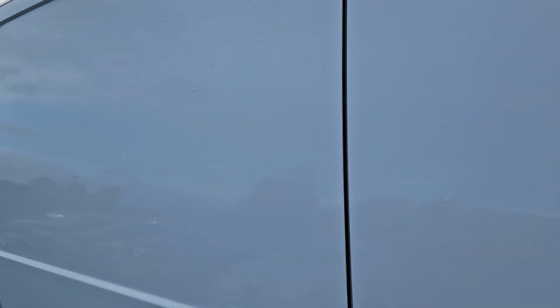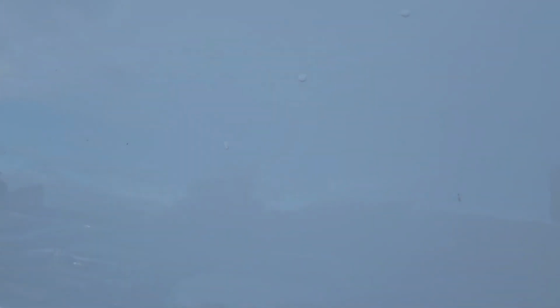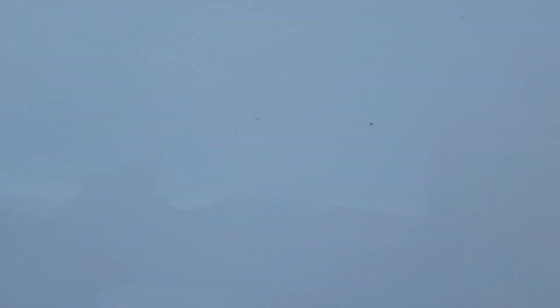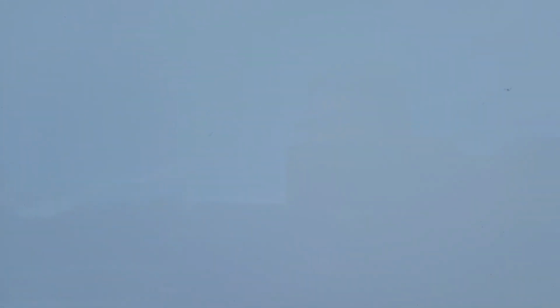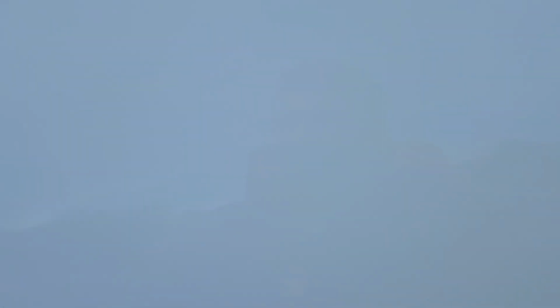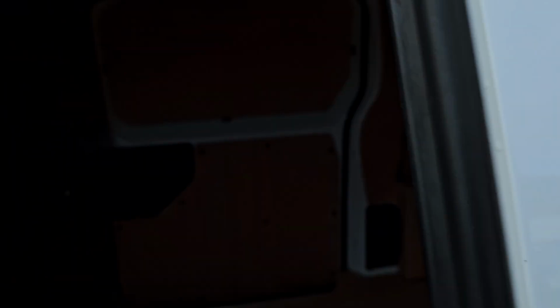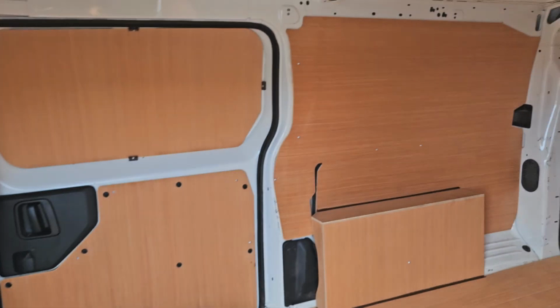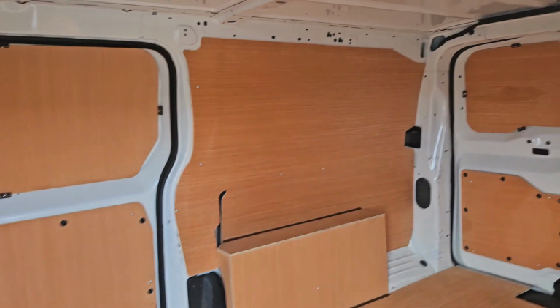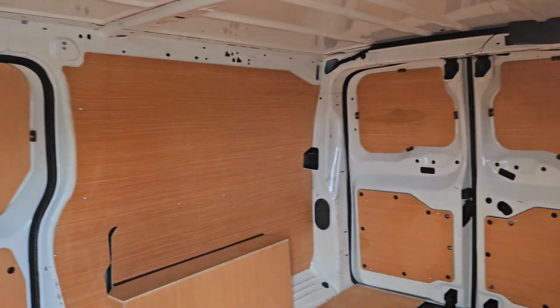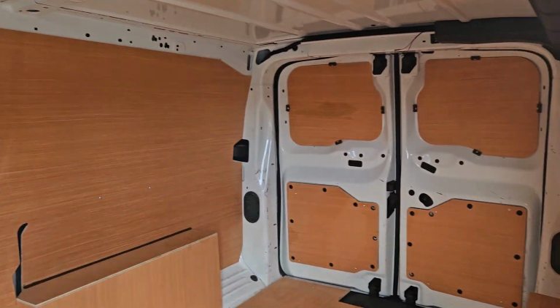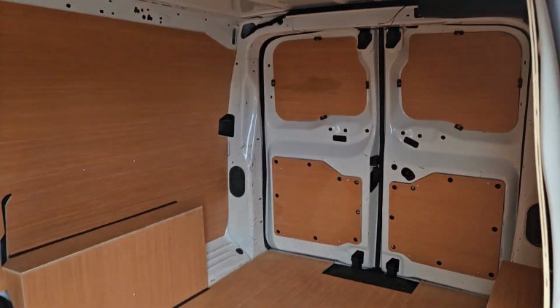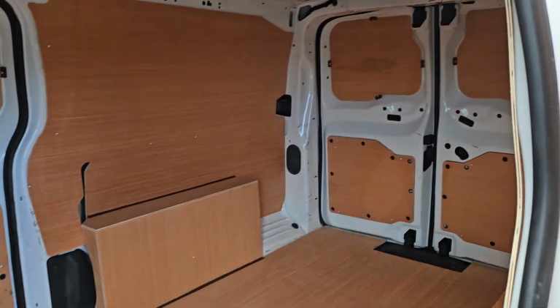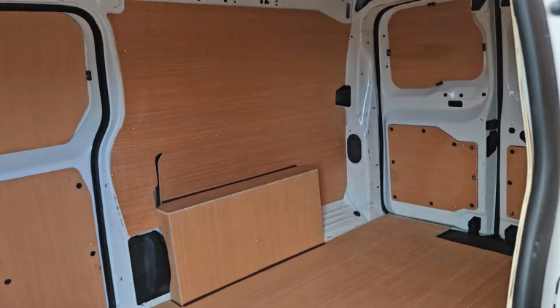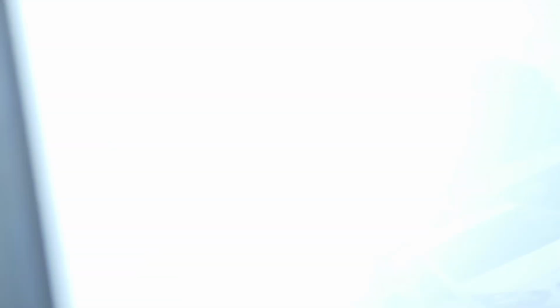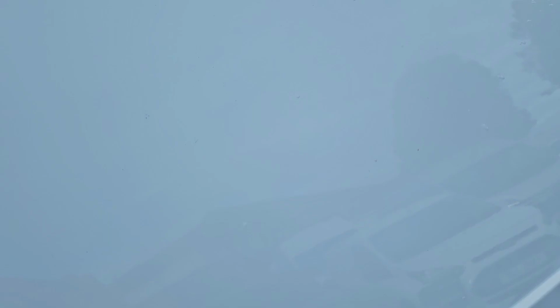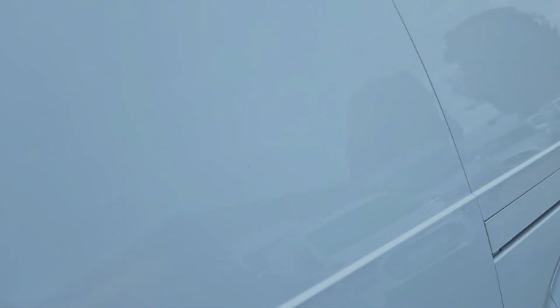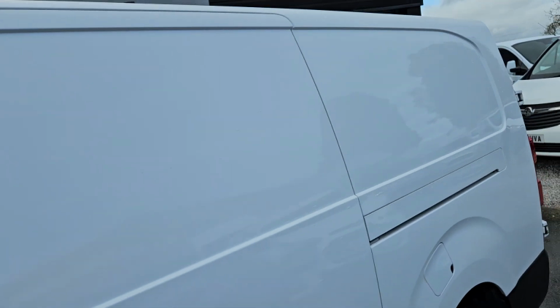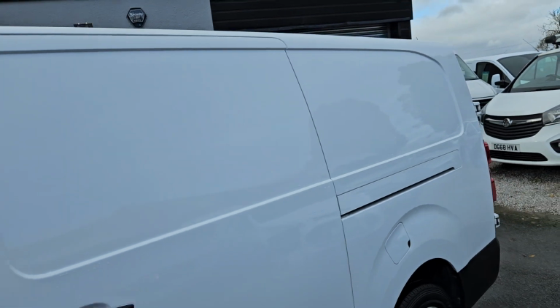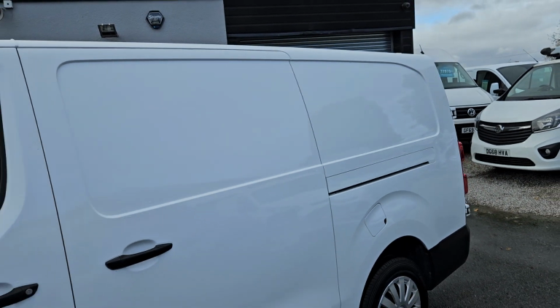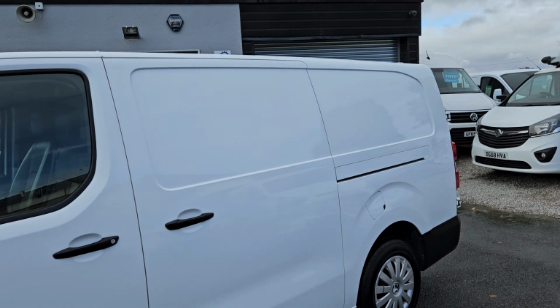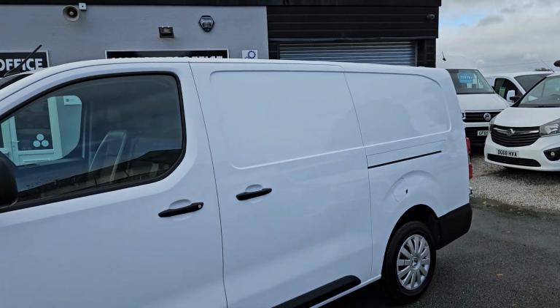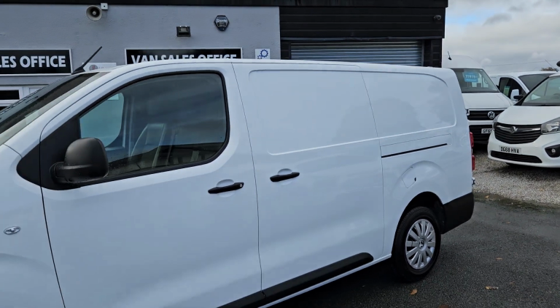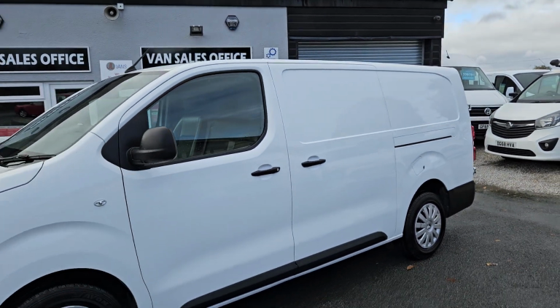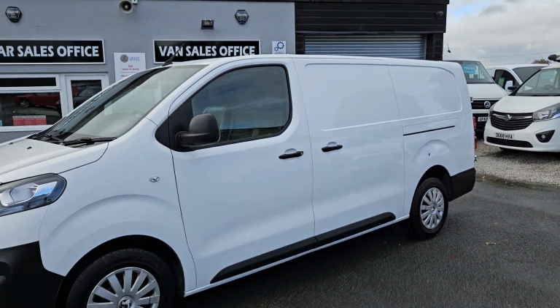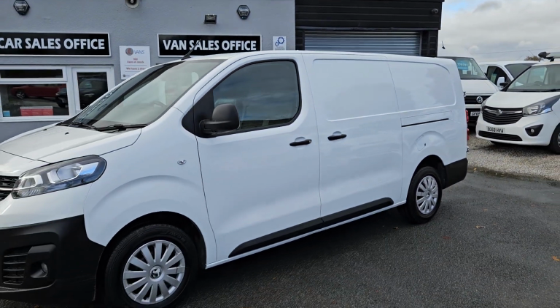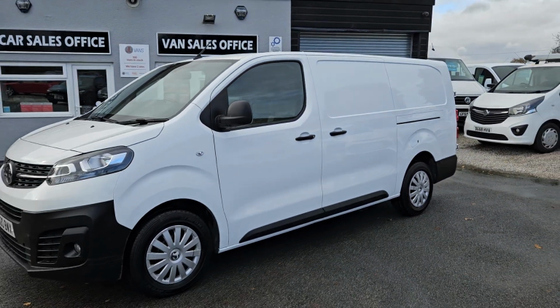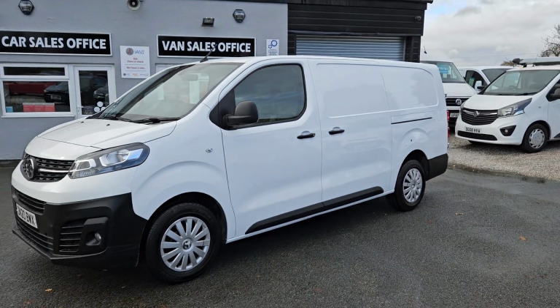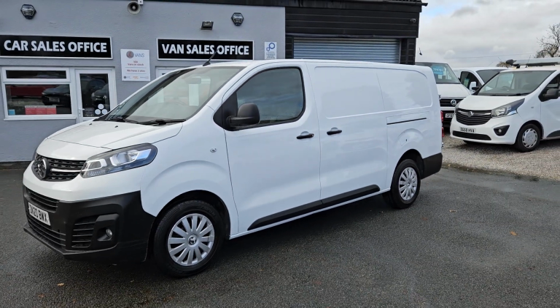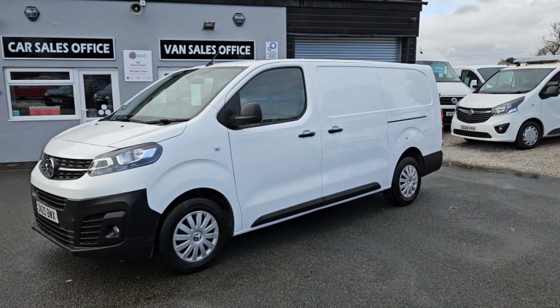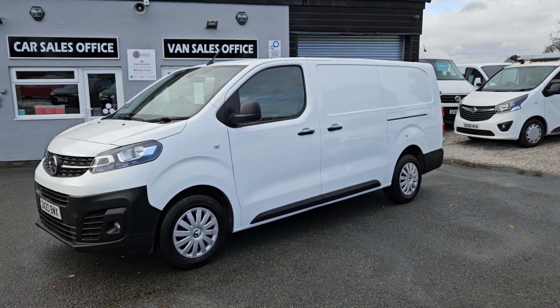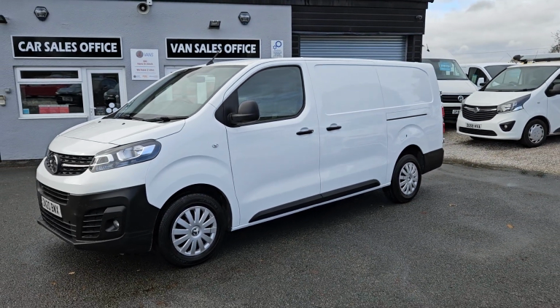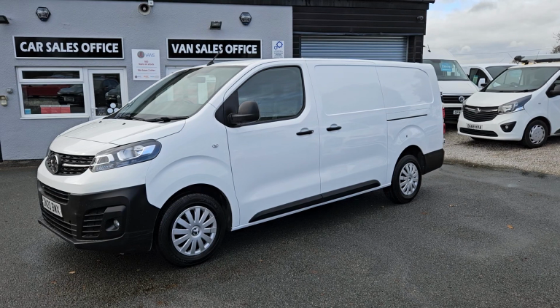The van is available to view in person as it is on the forecourt. We do offer part exchange against all our vehicles. If you would like any more information about this particular van or any other vehicle we currently have for sale, please get in touch.